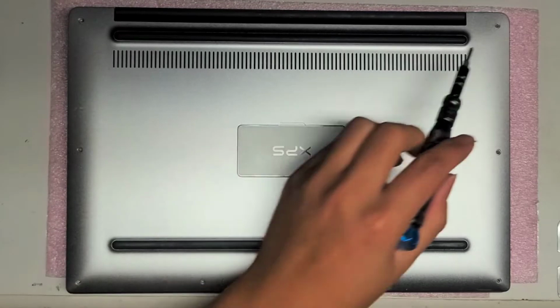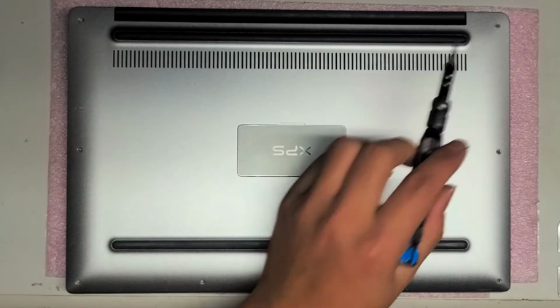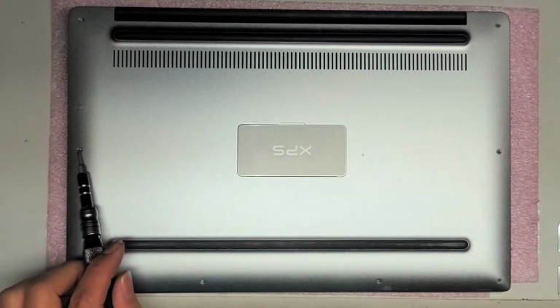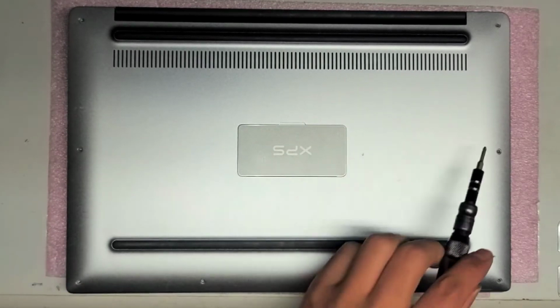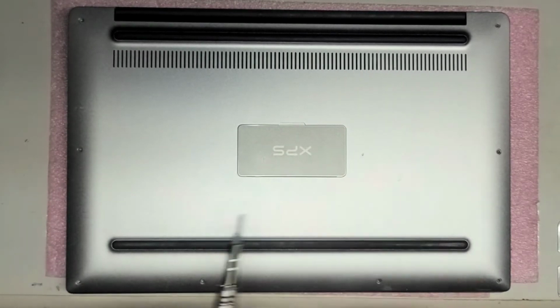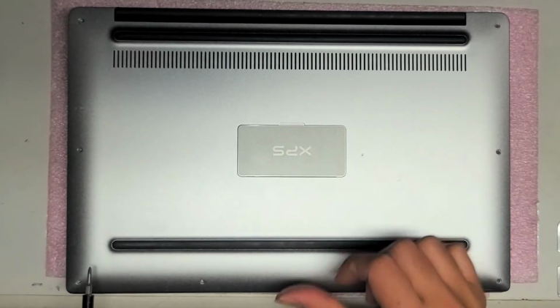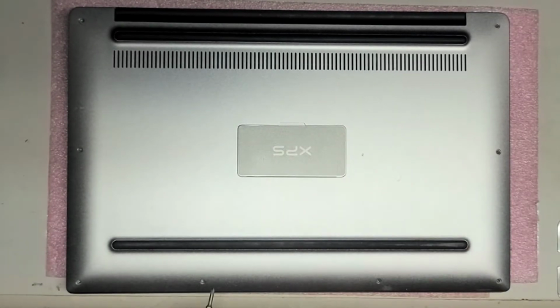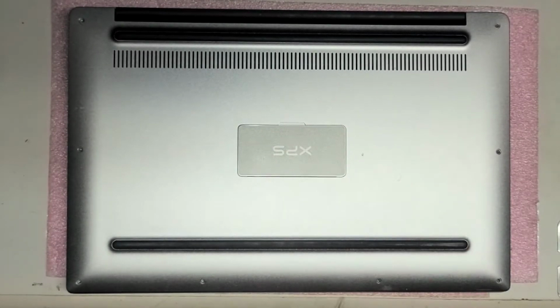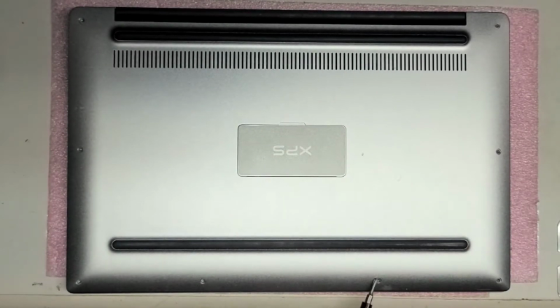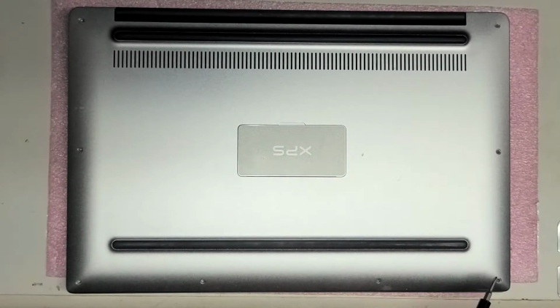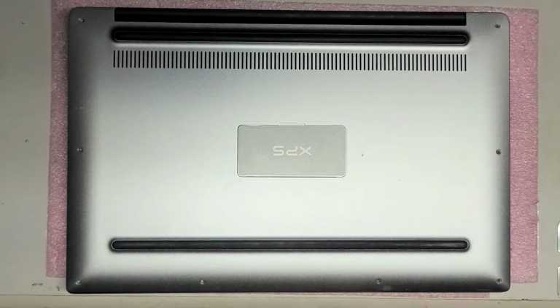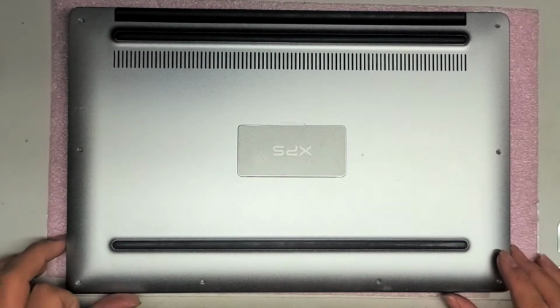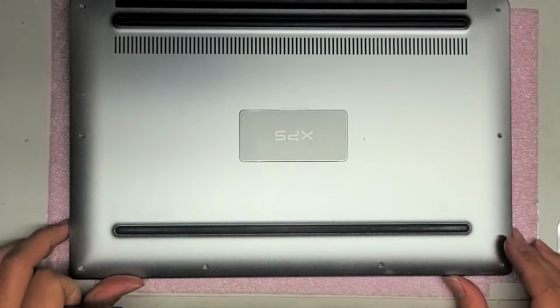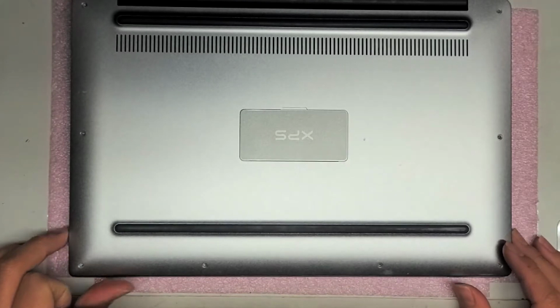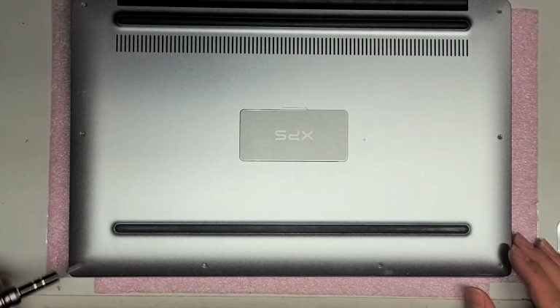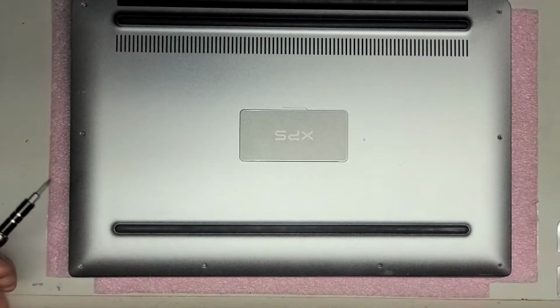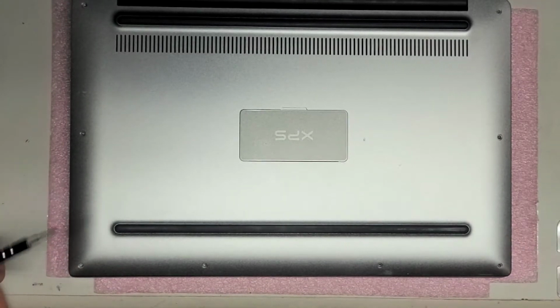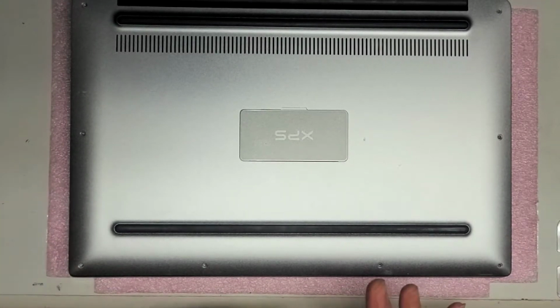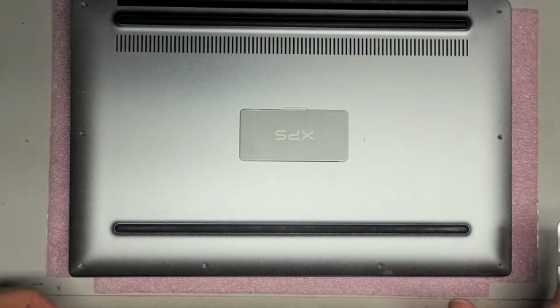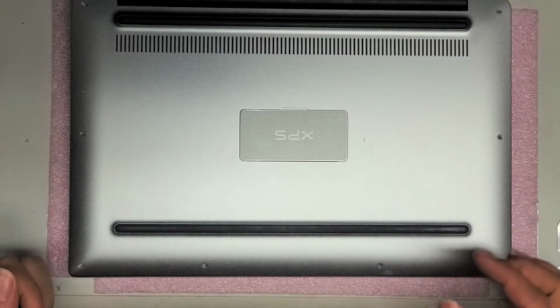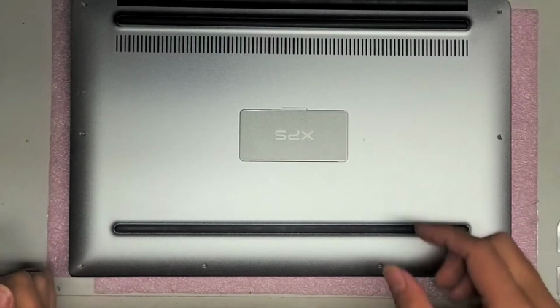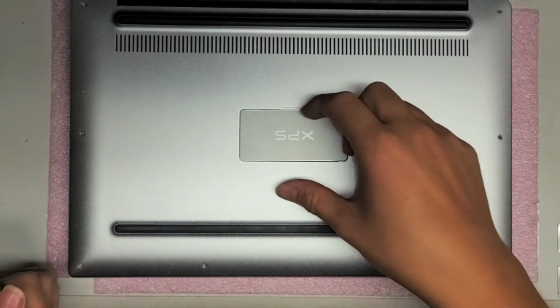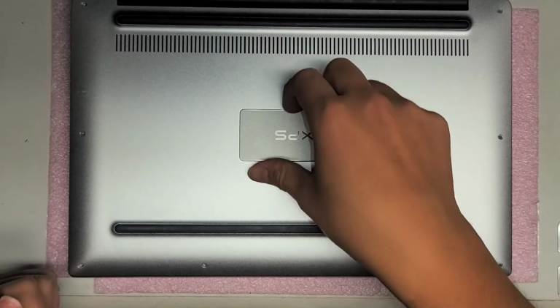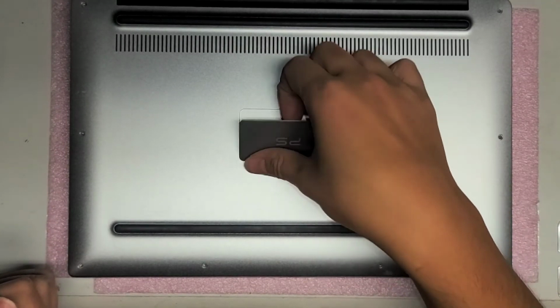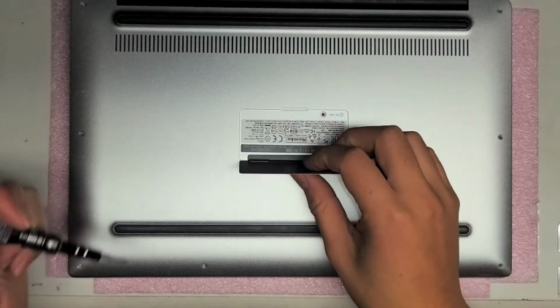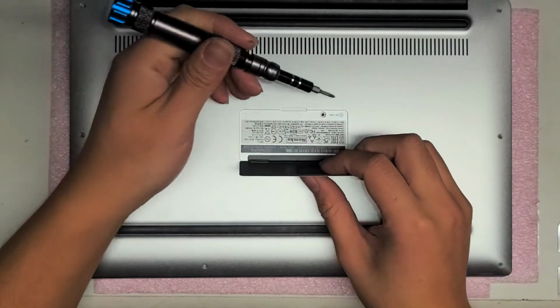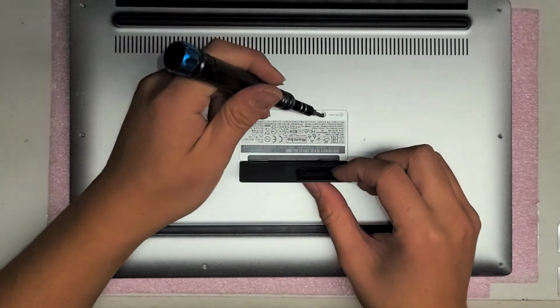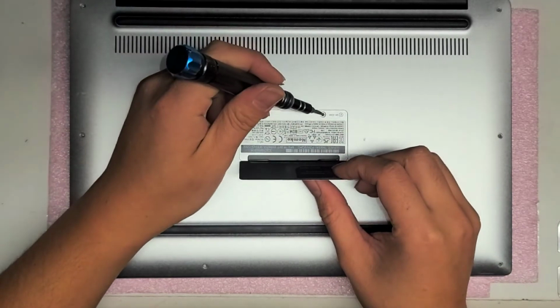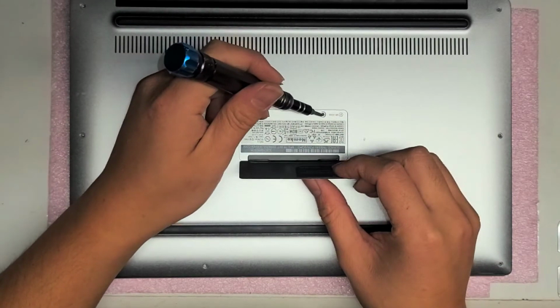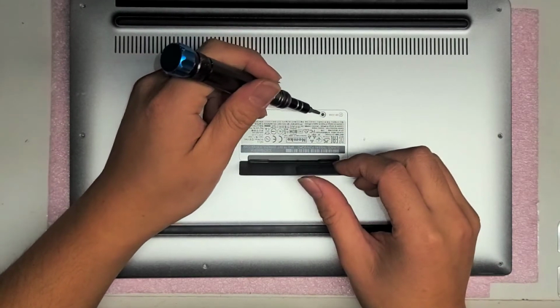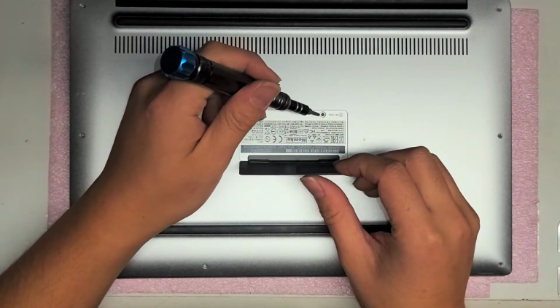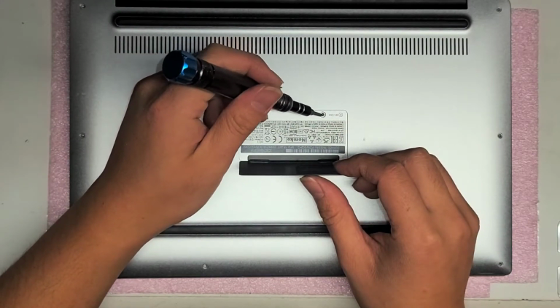One, two, three, four, five, six, seven, eight. Alright, once you remove those — and again you want to keep the screws in order — you want to lift this little cover, and under here there's a PH0 screw.